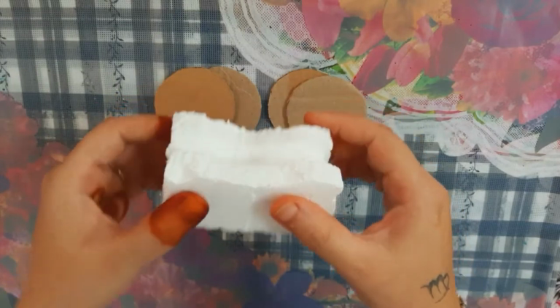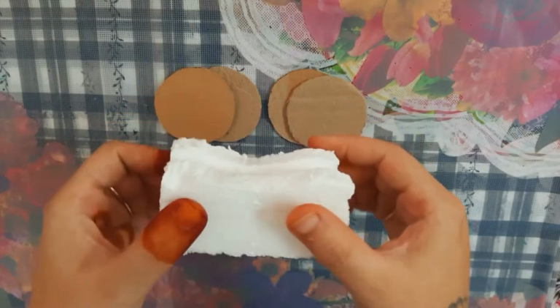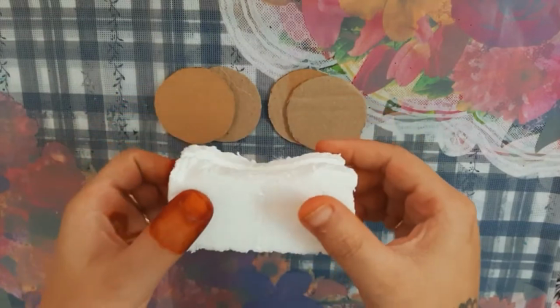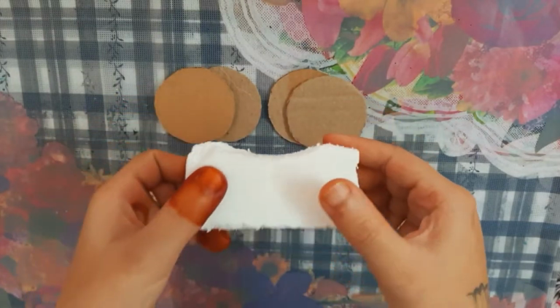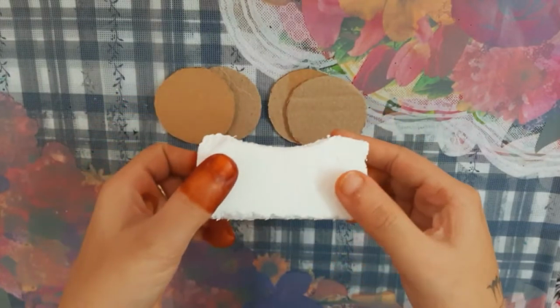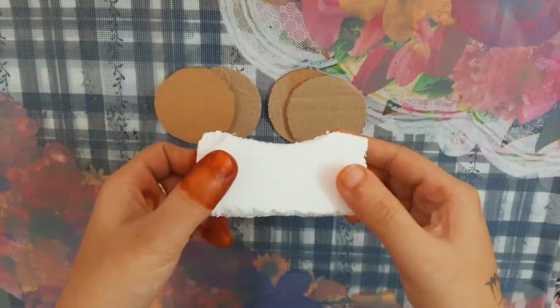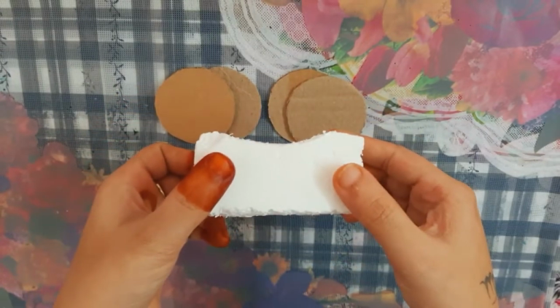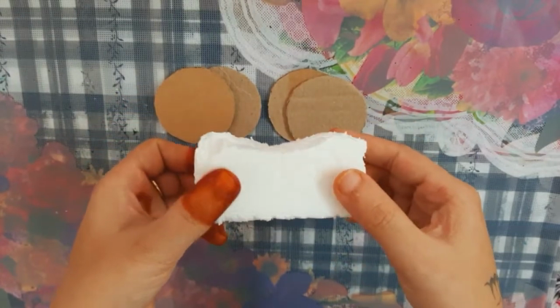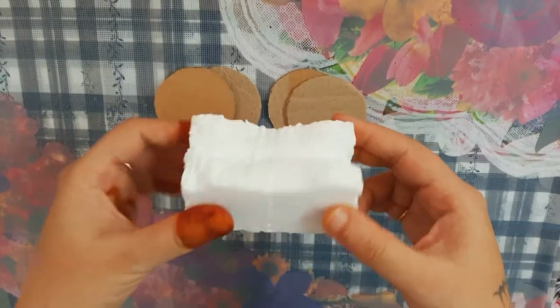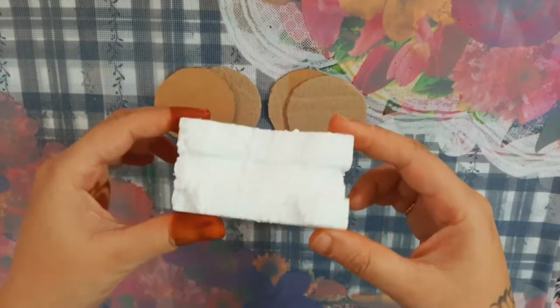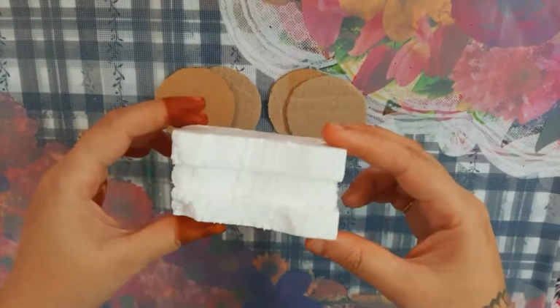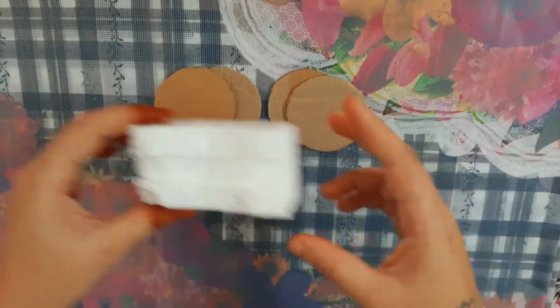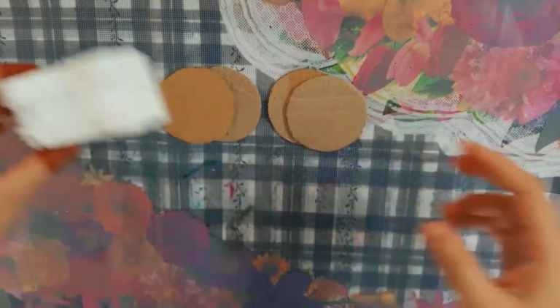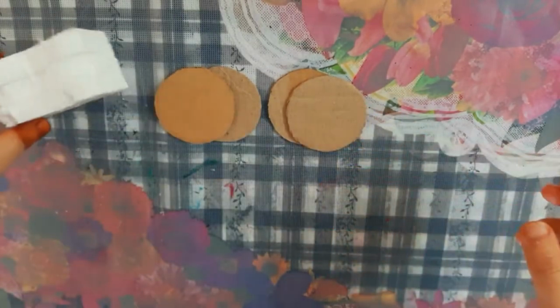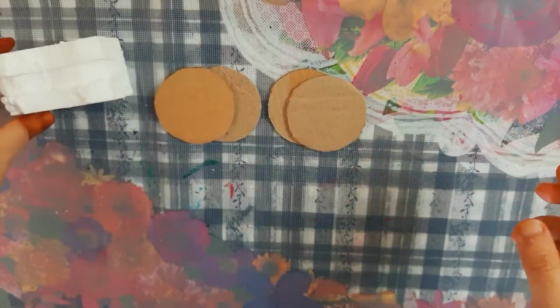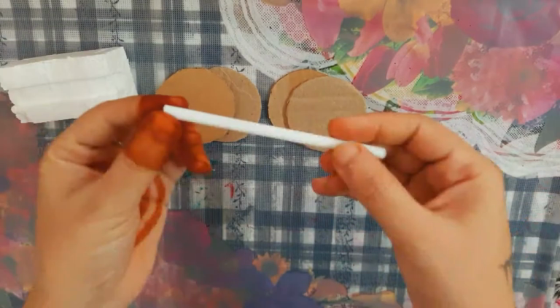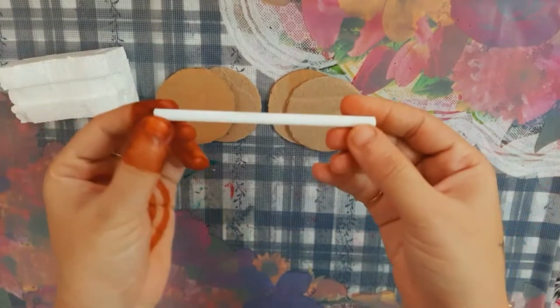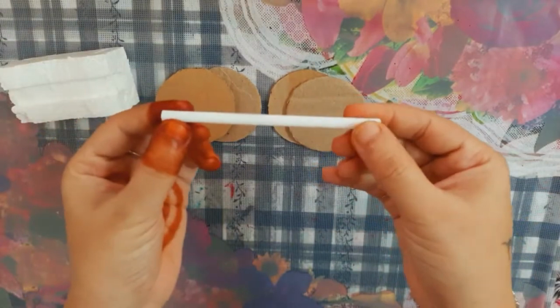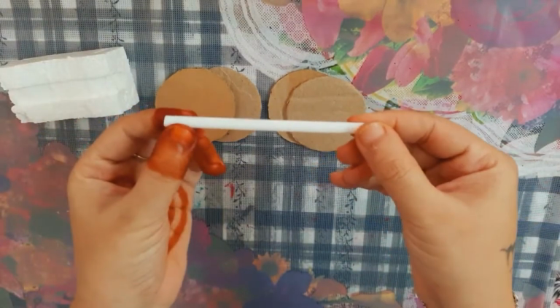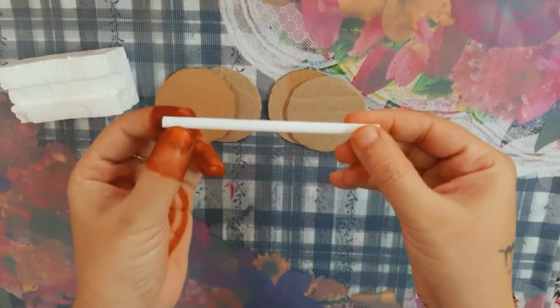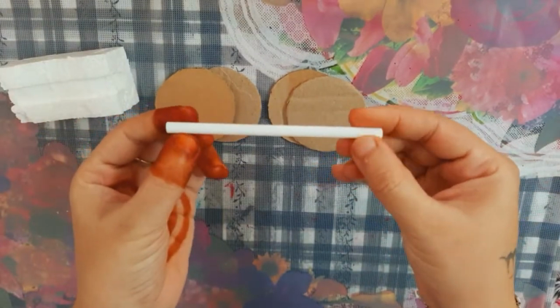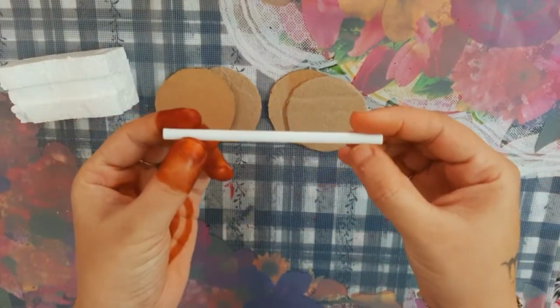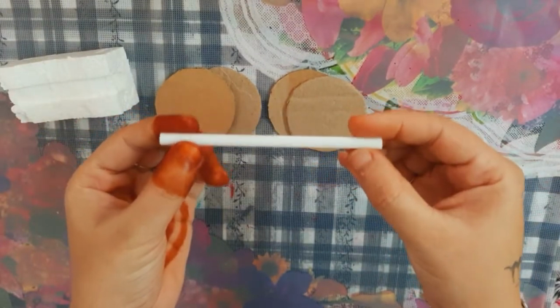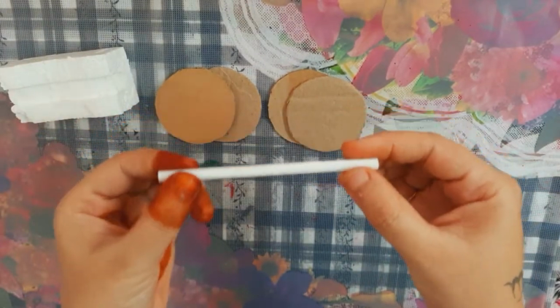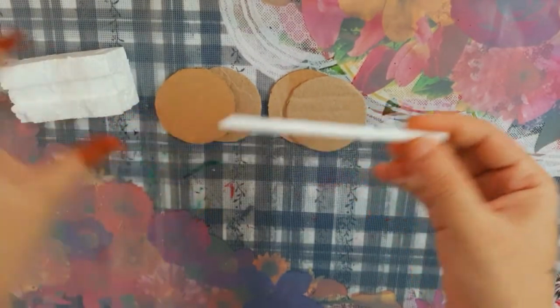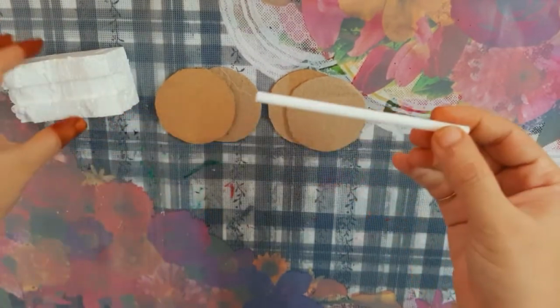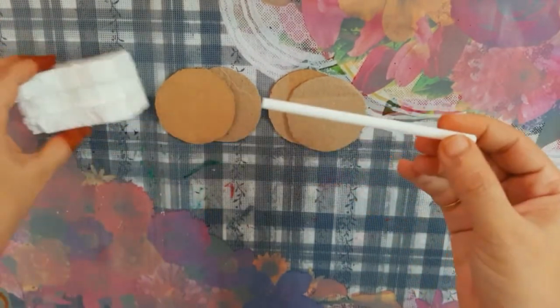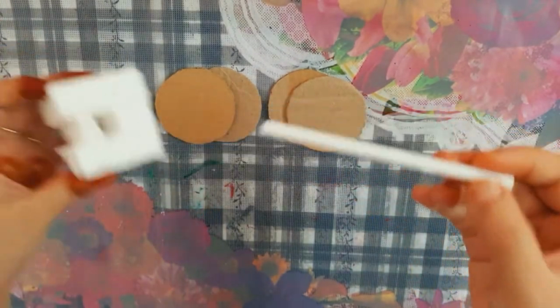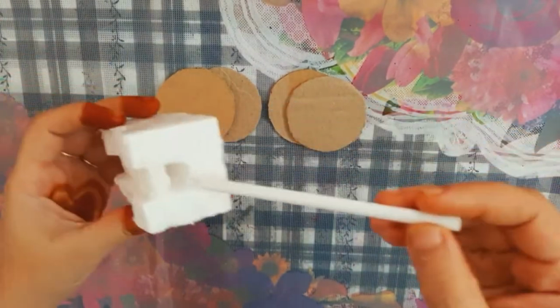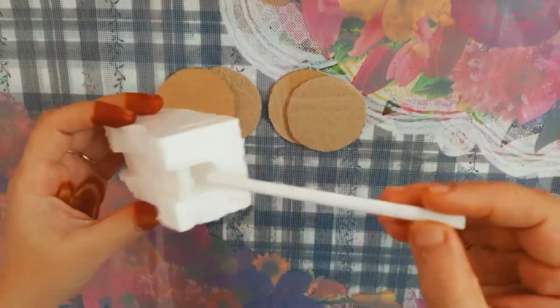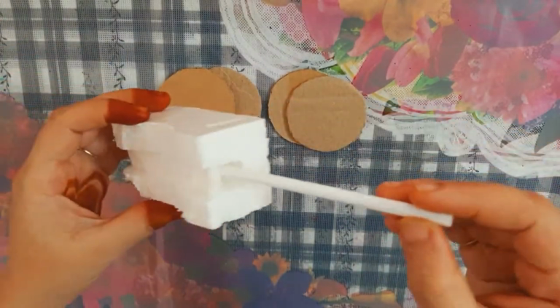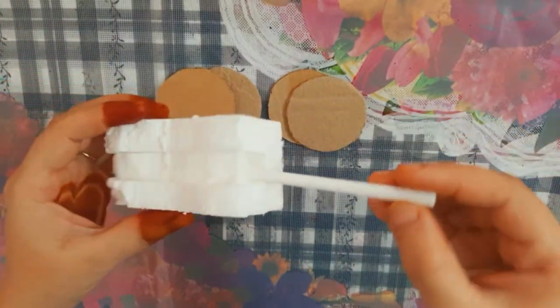Then, put a light curve on it. Then, put a stick with a little stronger stick.